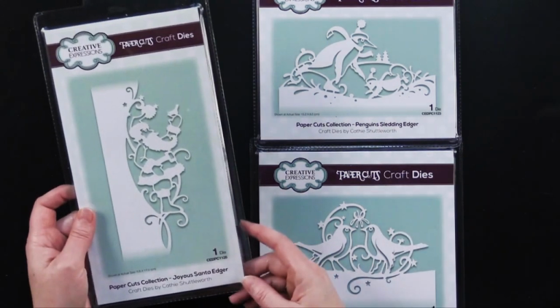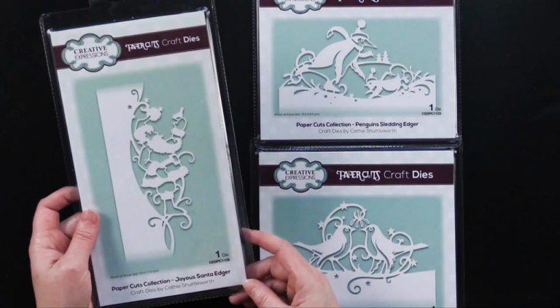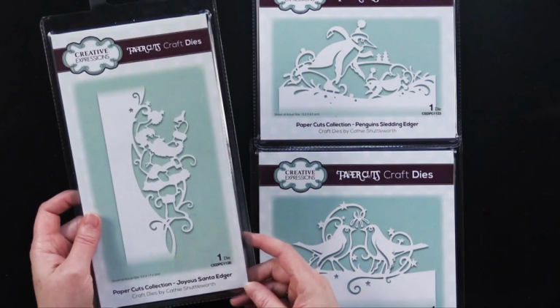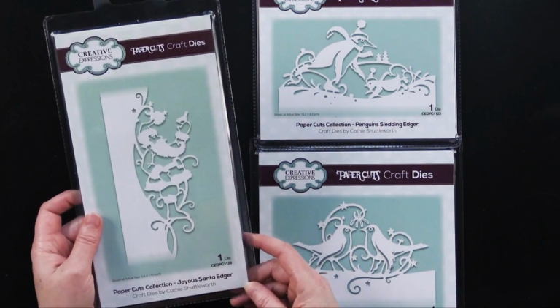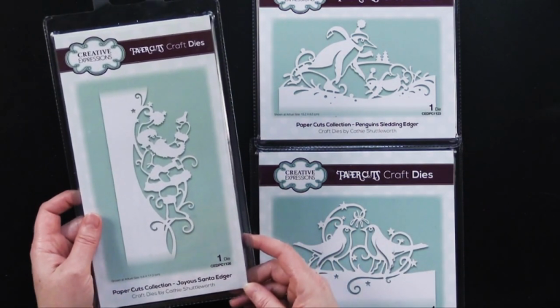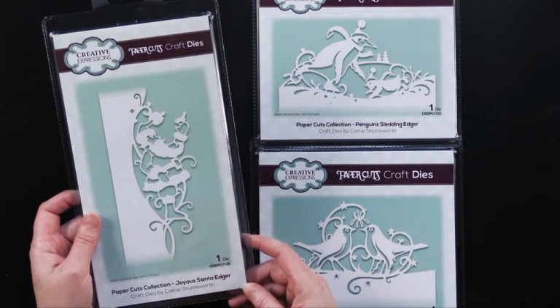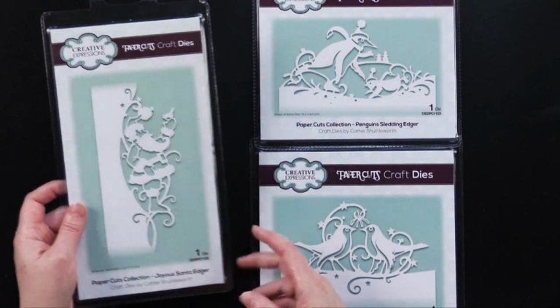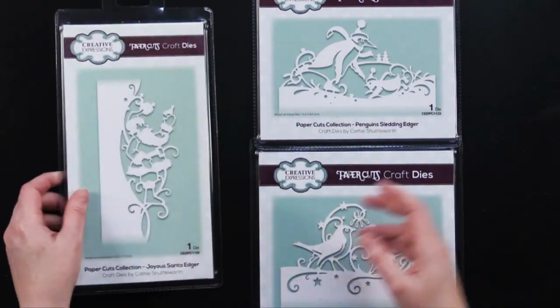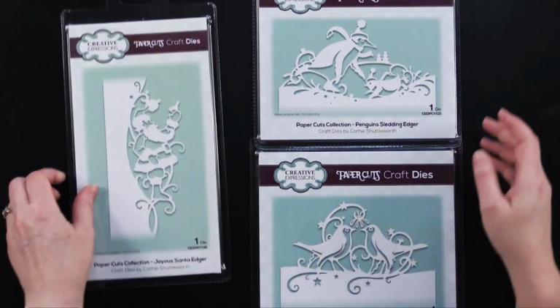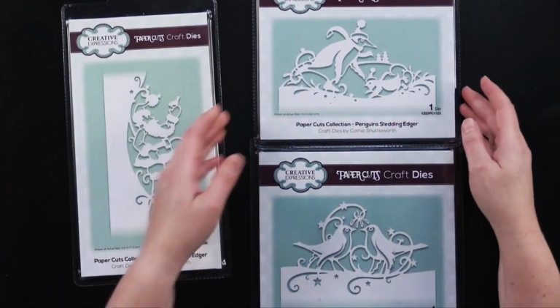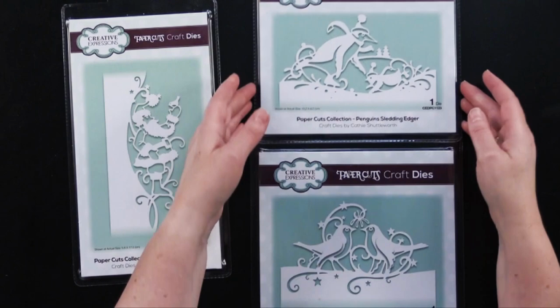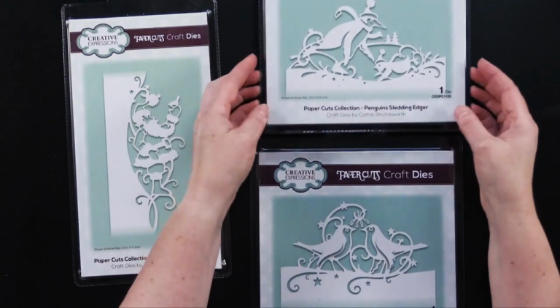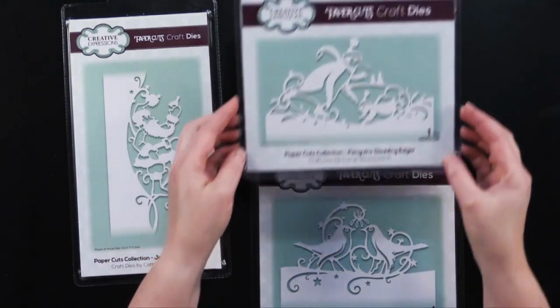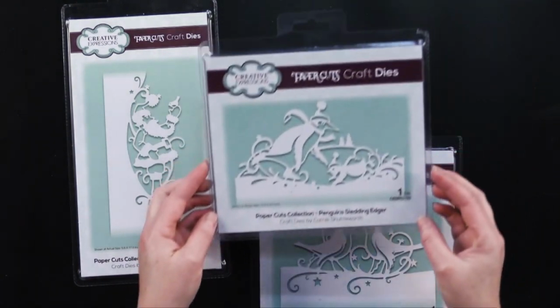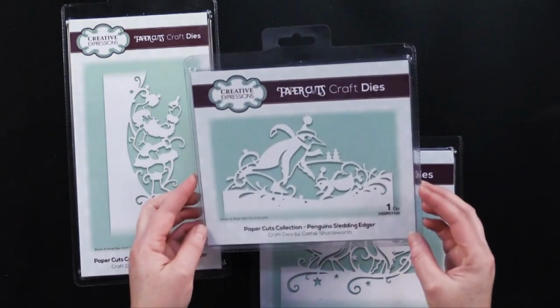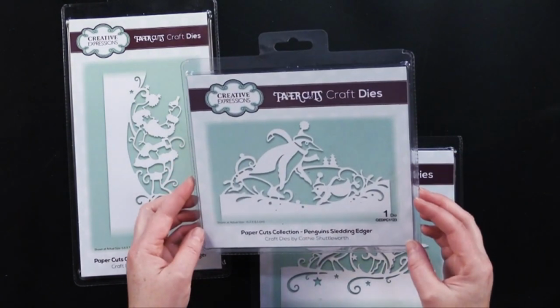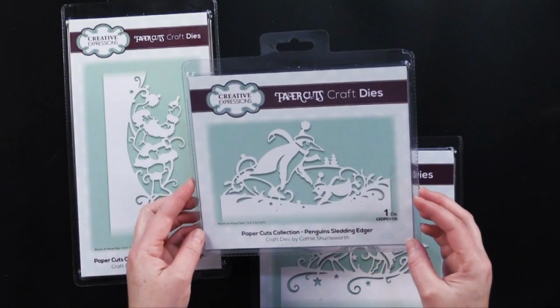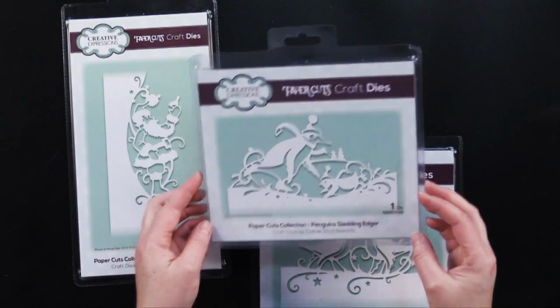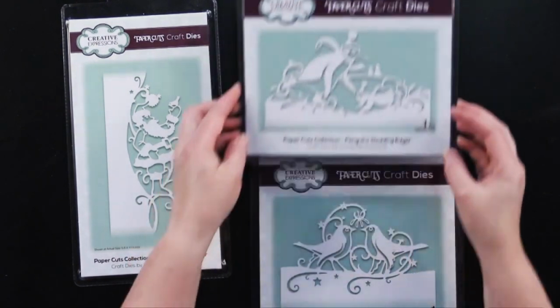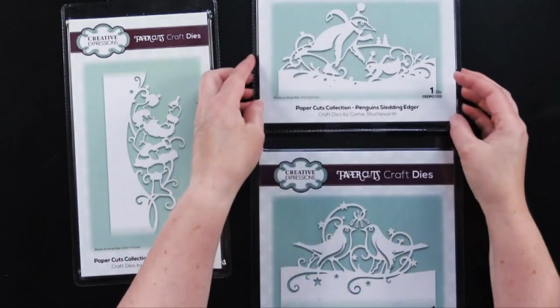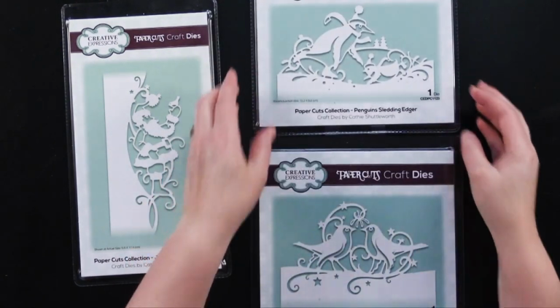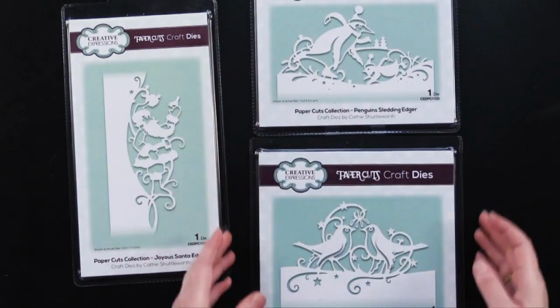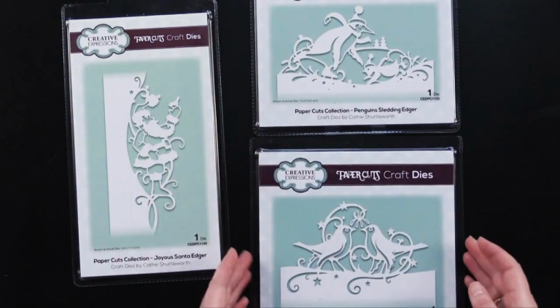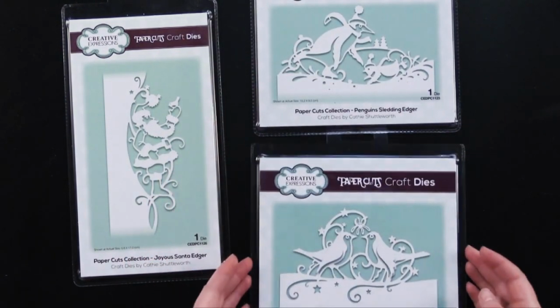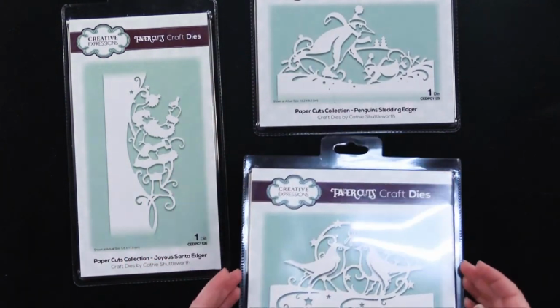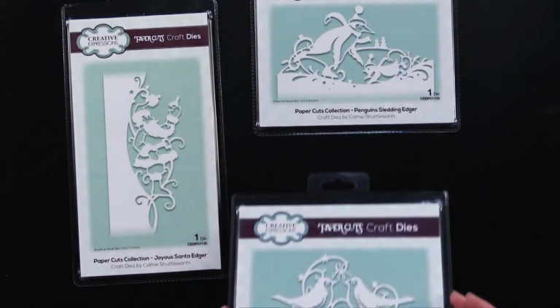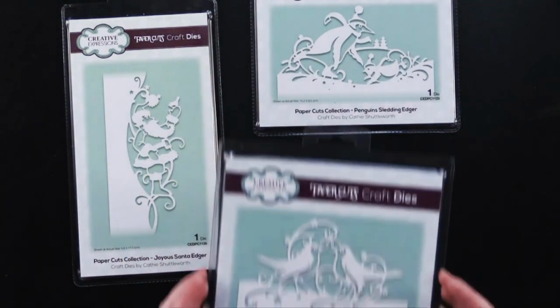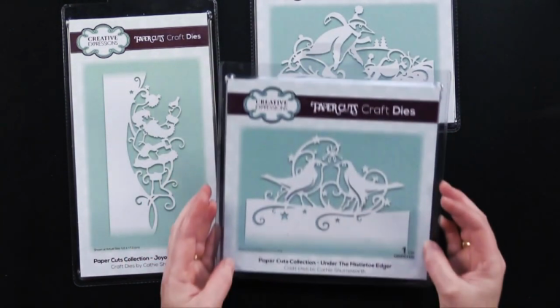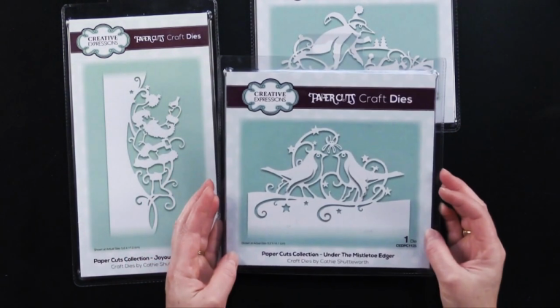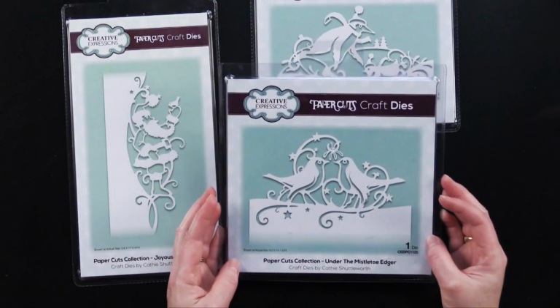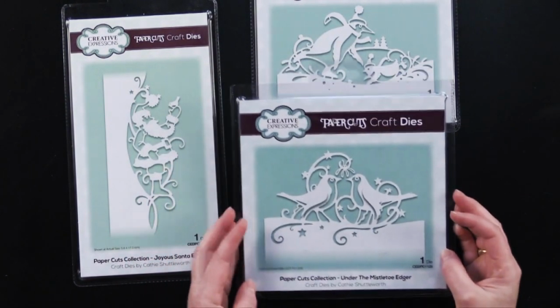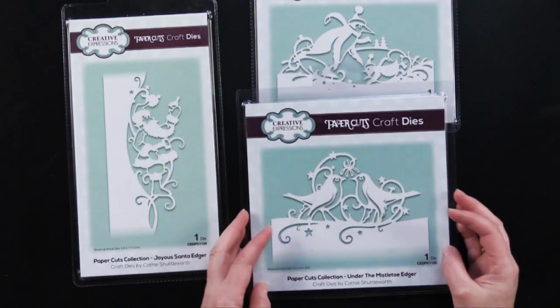We've got the Joyous Santa Edger, the Penguin Sledding Edger, and the Under the Mistletoe Edger.